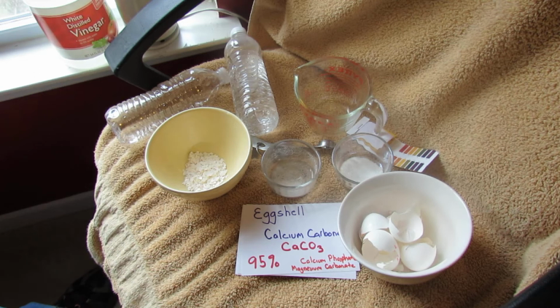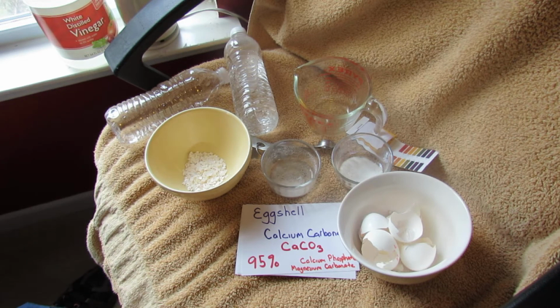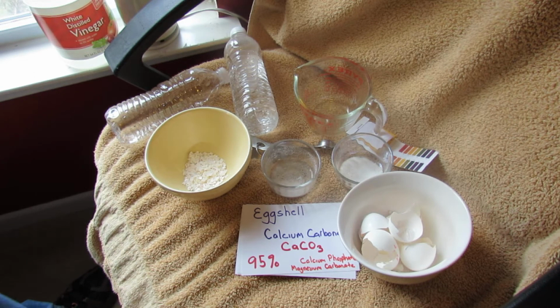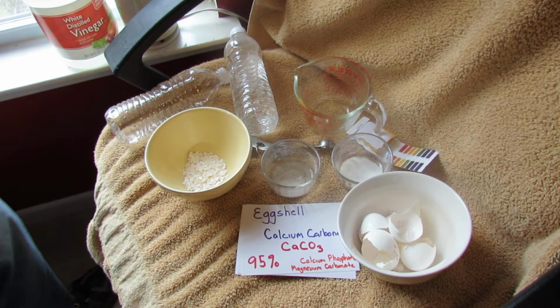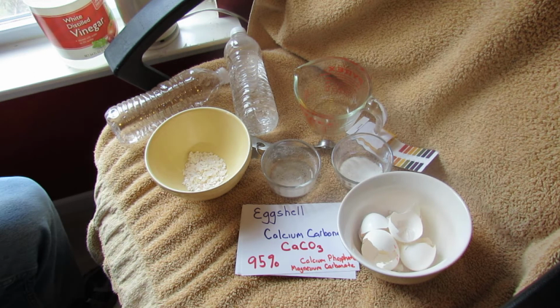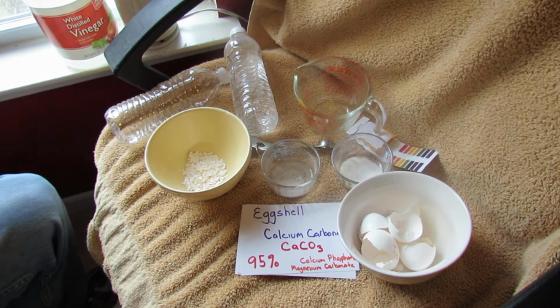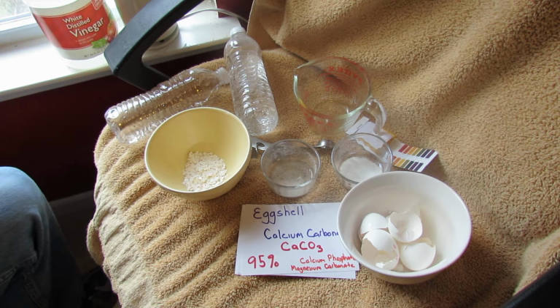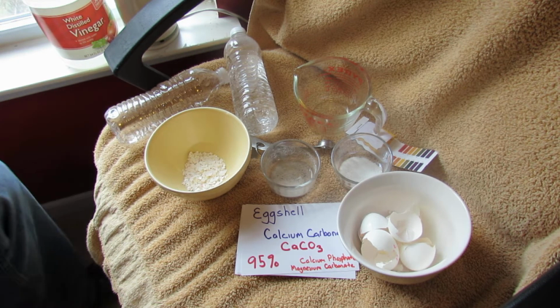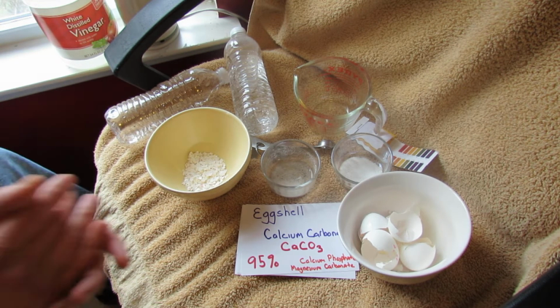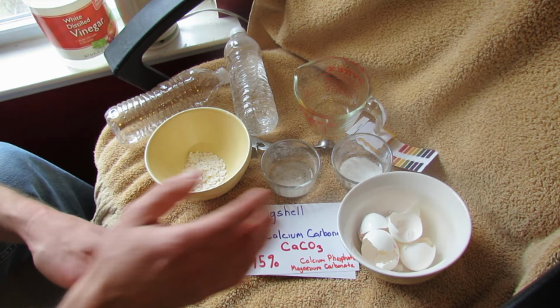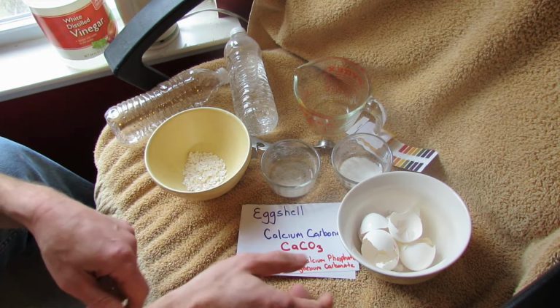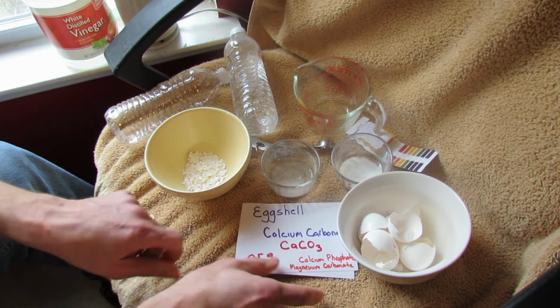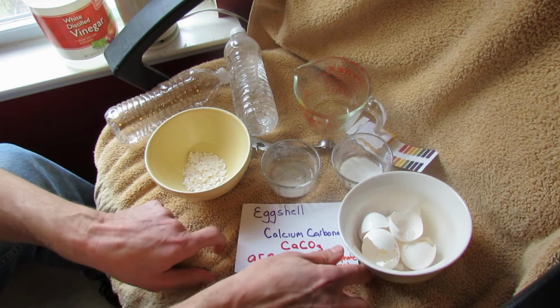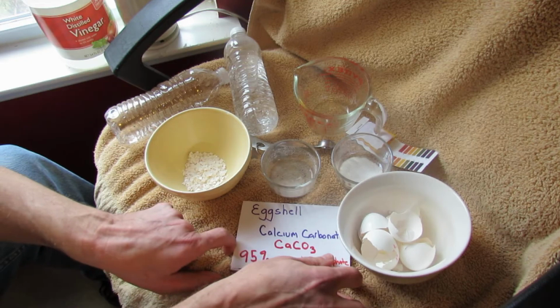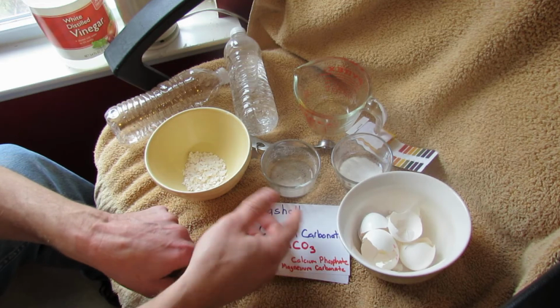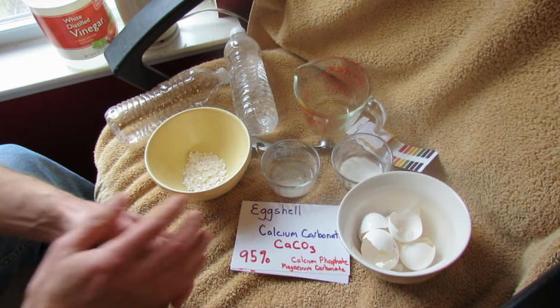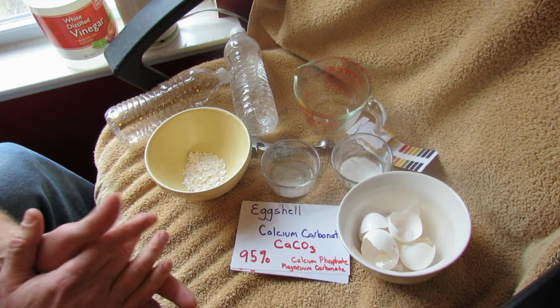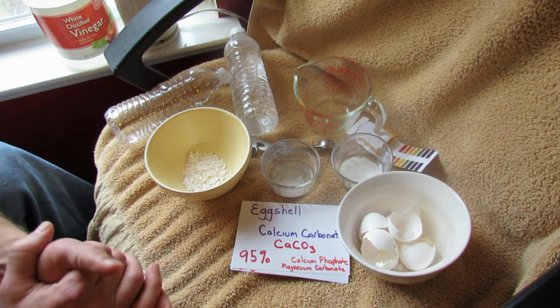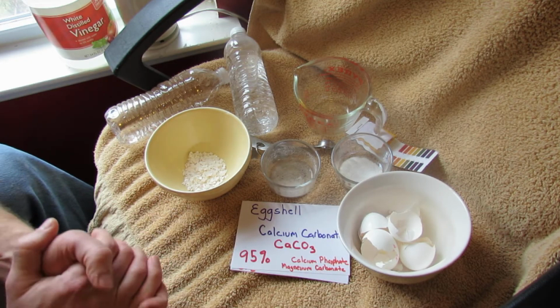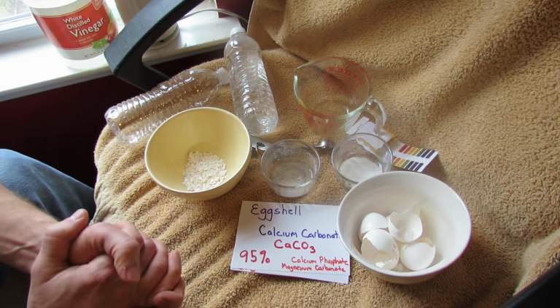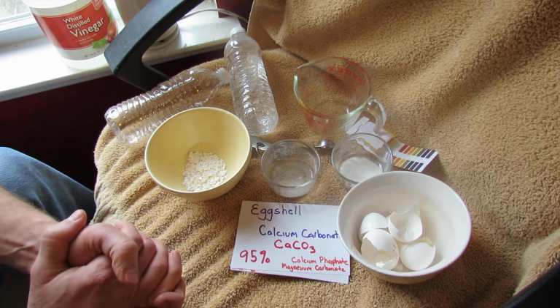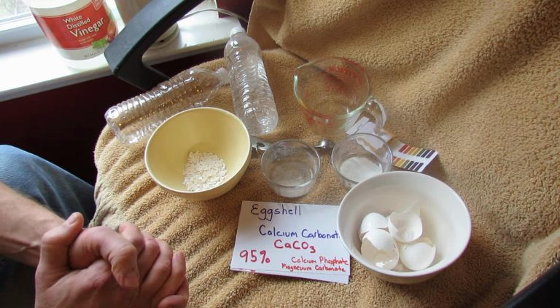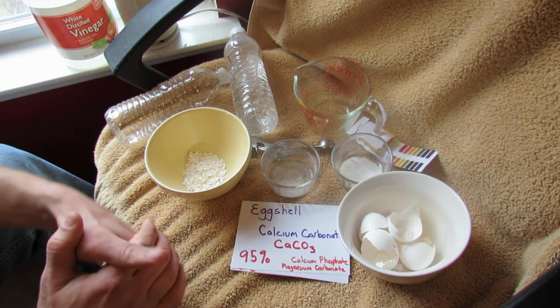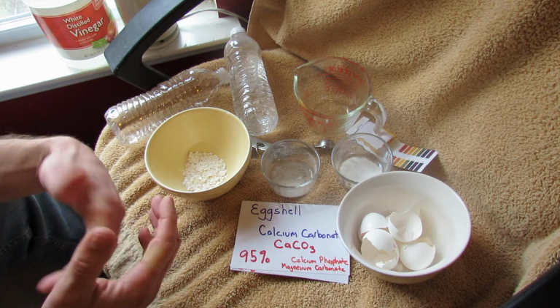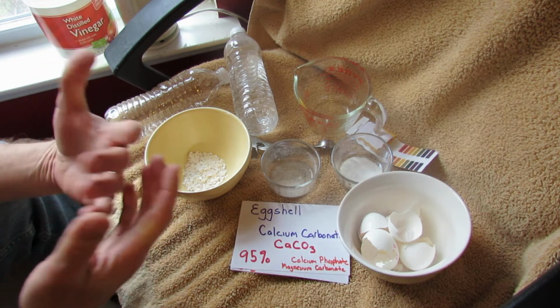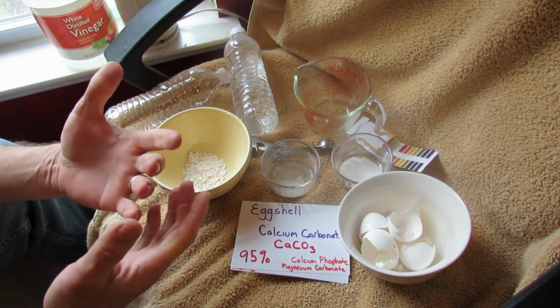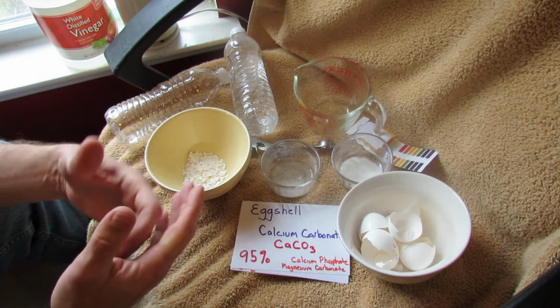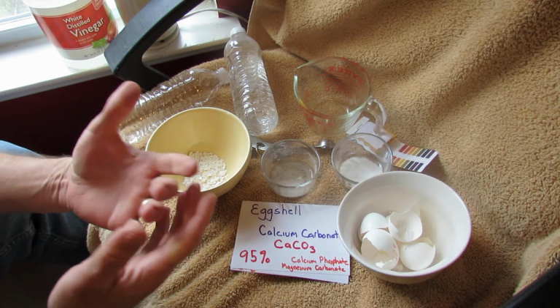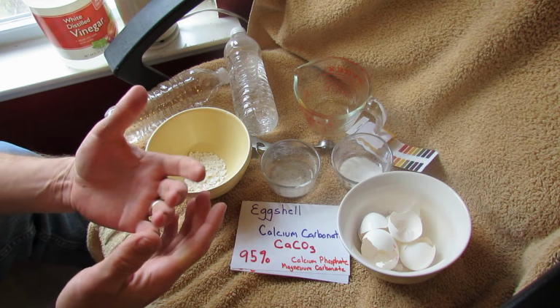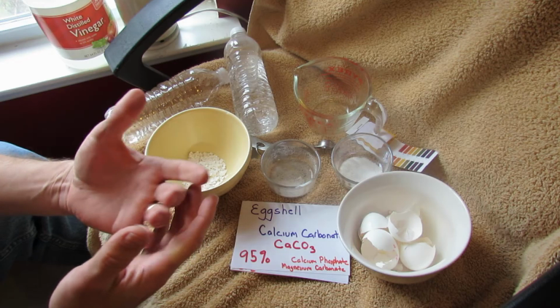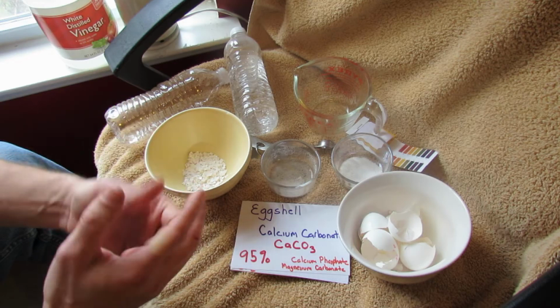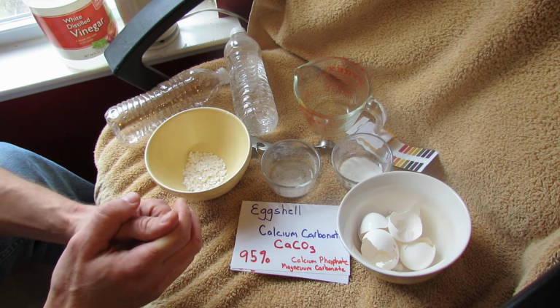Welcome to the Rustic Garden. Today I want to talk to you about how to best use eggshells — calcium carbonate — in your garden. This is really for tomatoes, but other vegetables also need calcium.